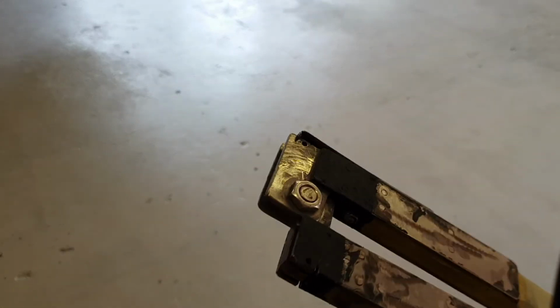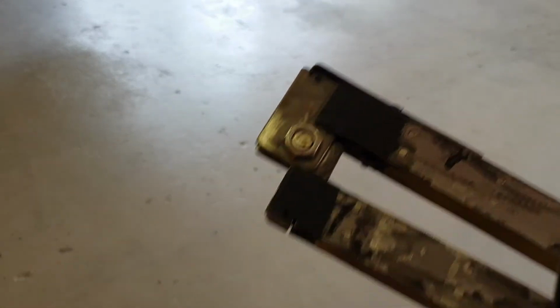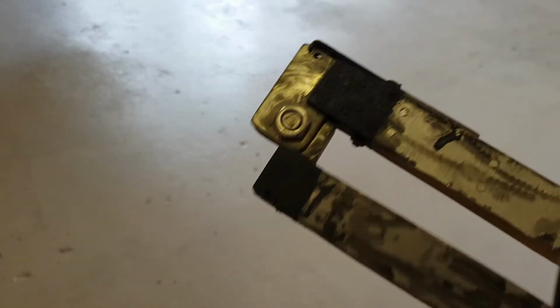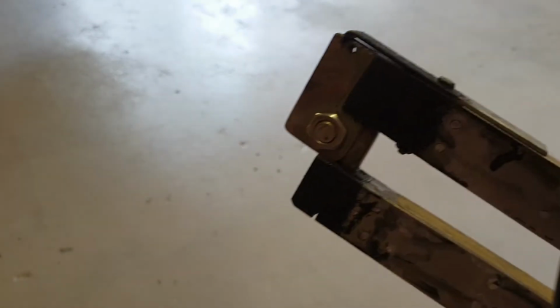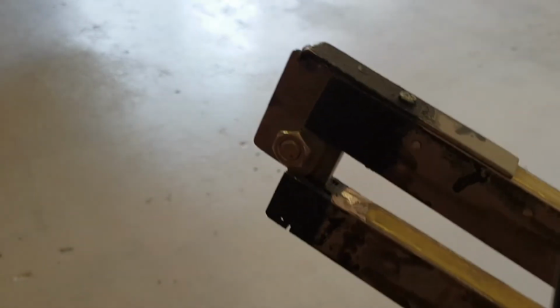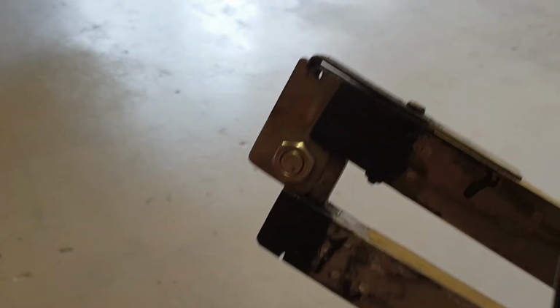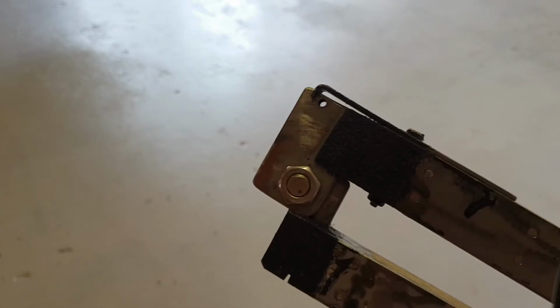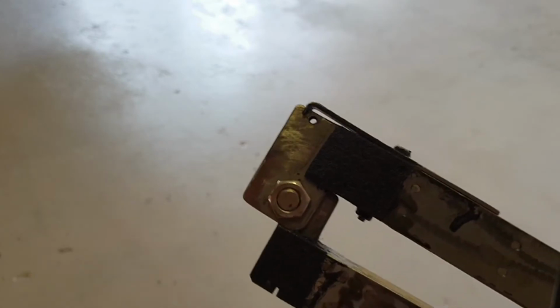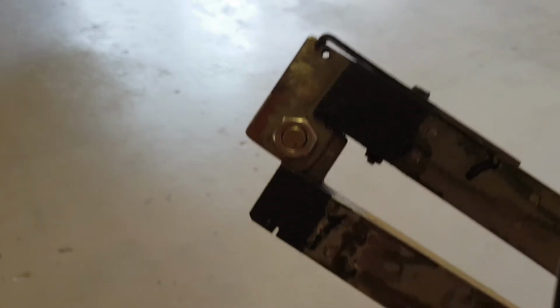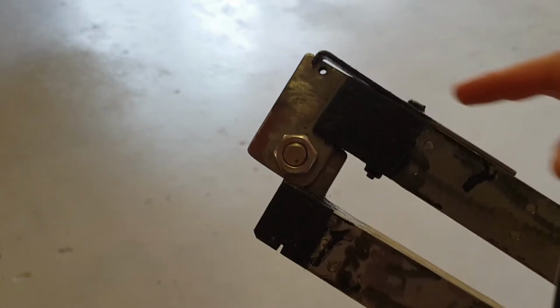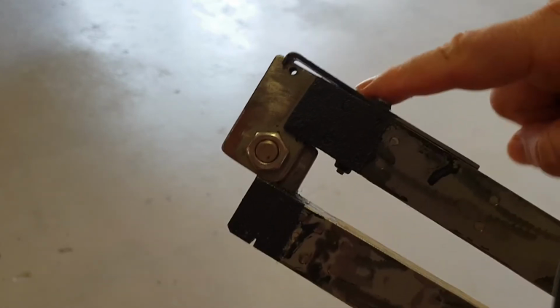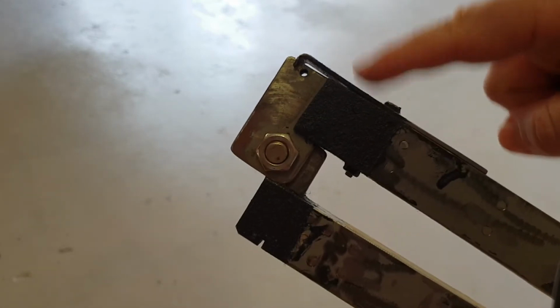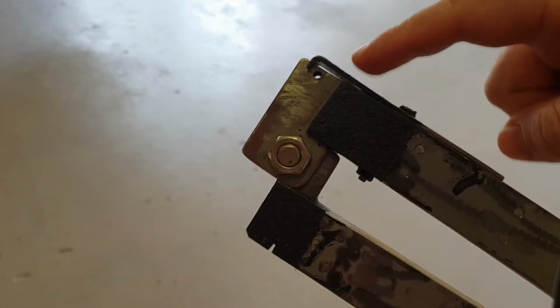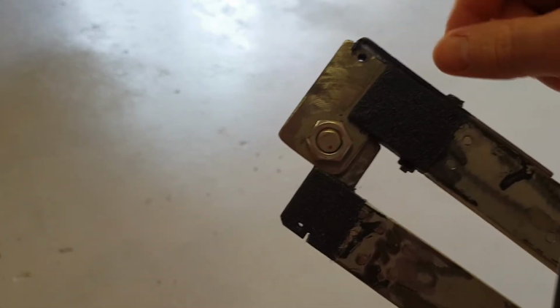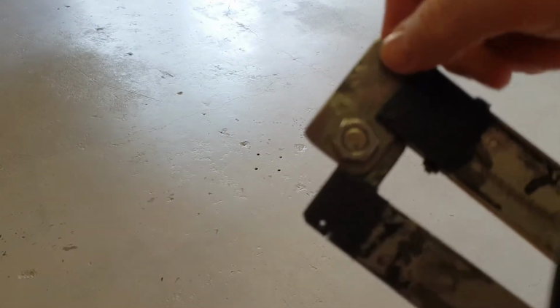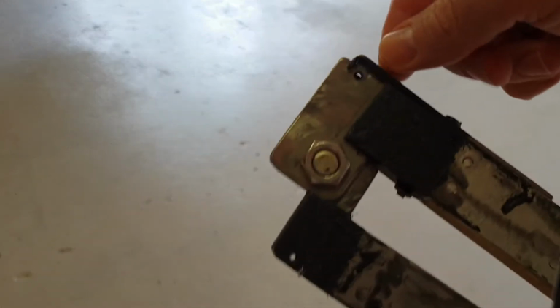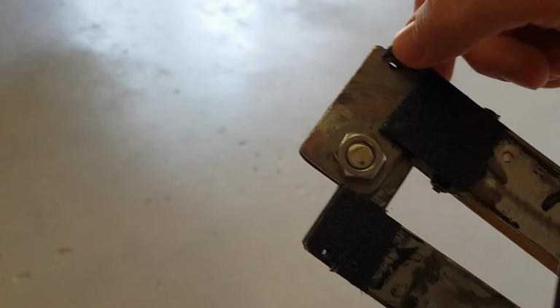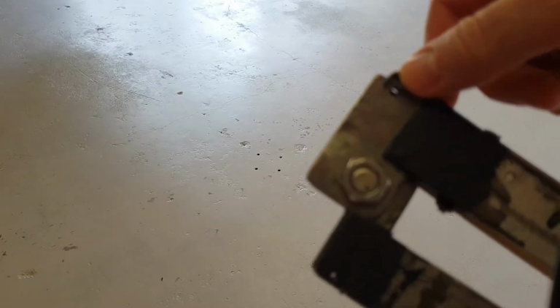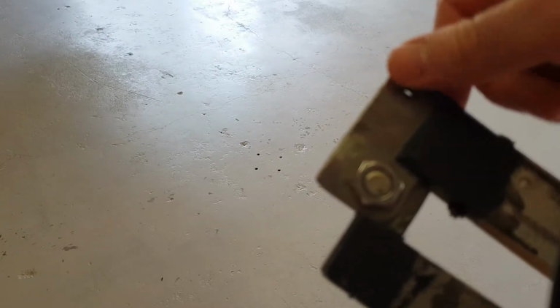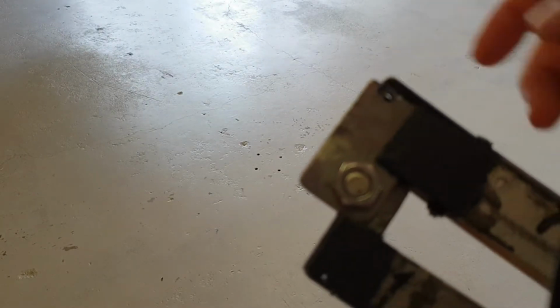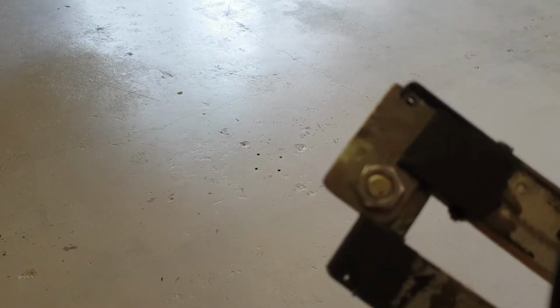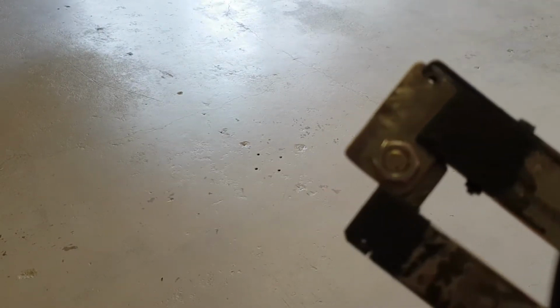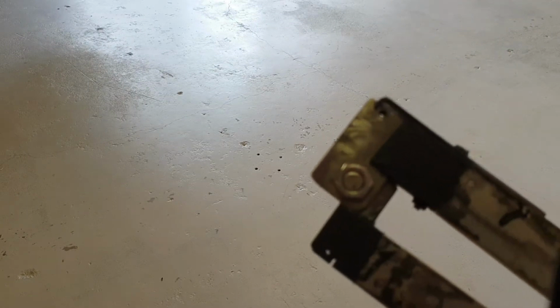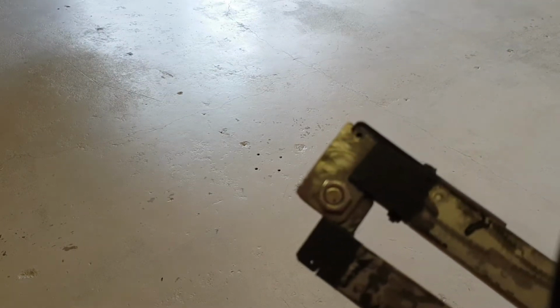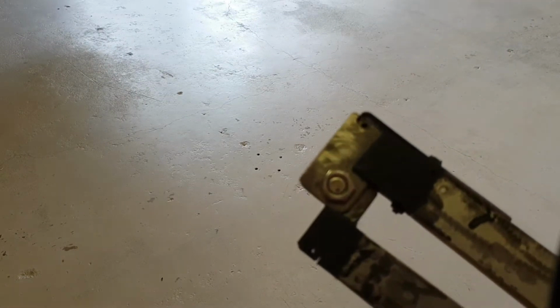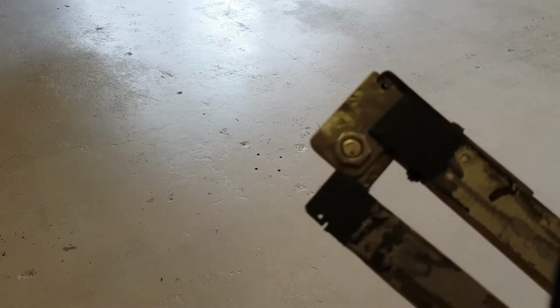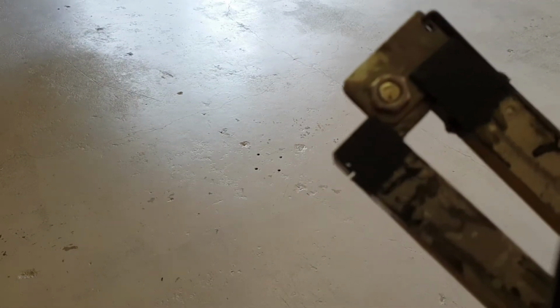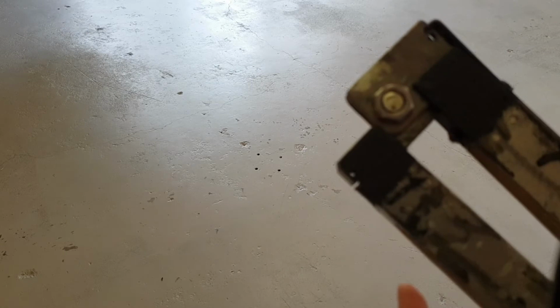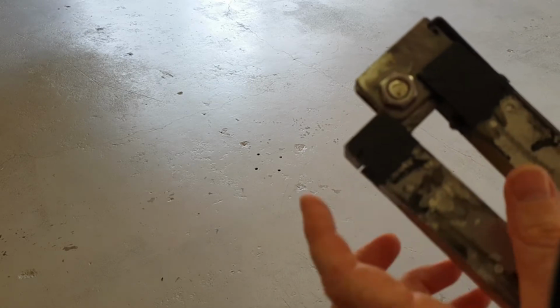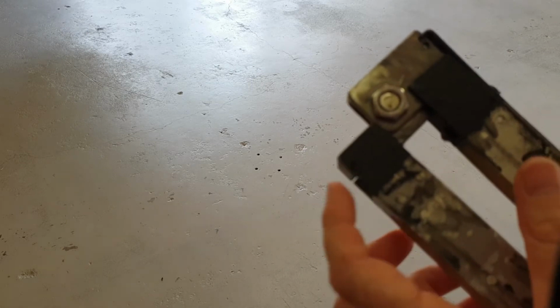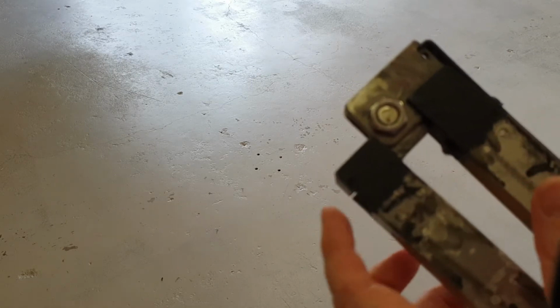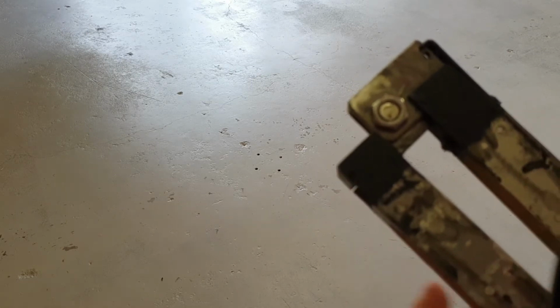So this is the locking mechanism close-up. This is the locking spring, which goes into a little slot that you might be able to see there, which corresponds with a slot on the folding arm there.